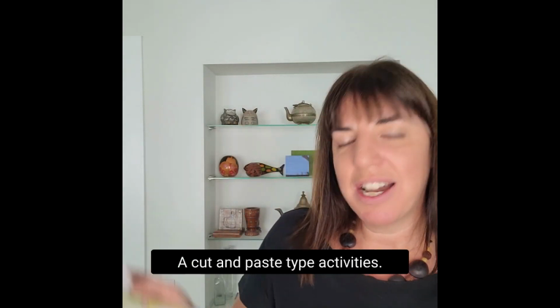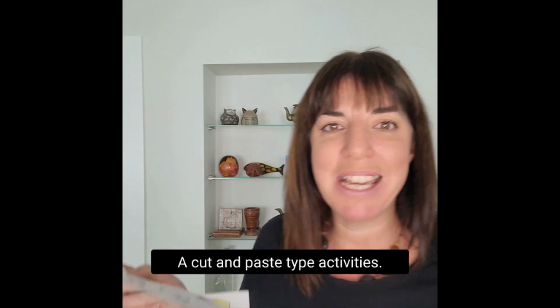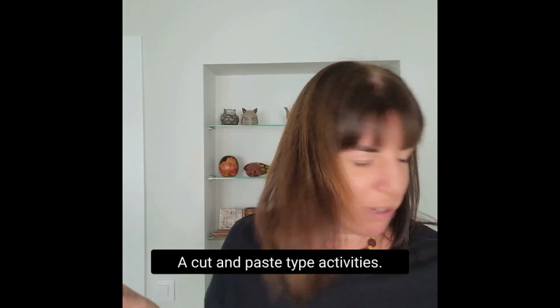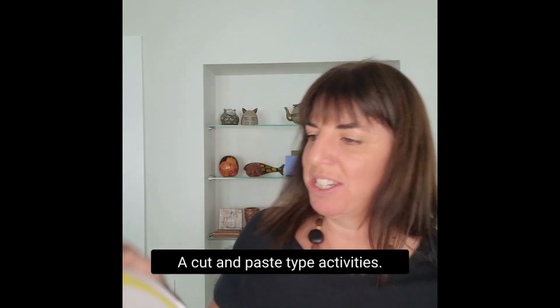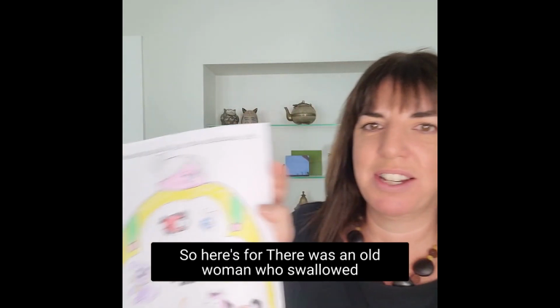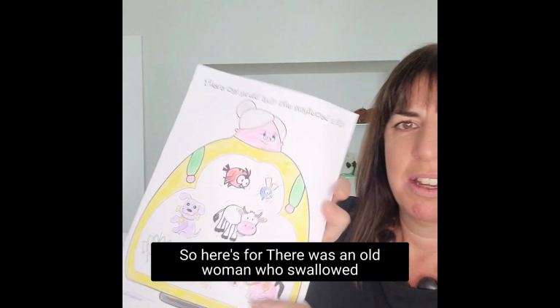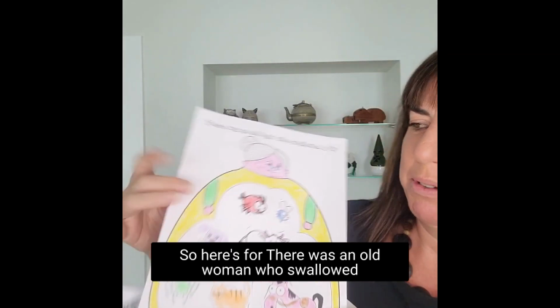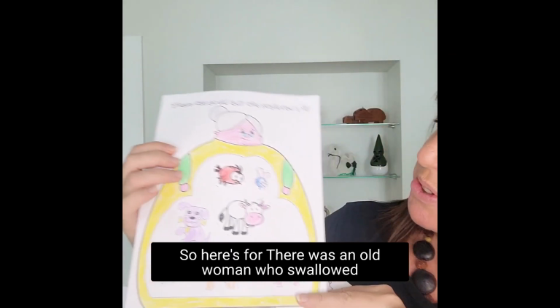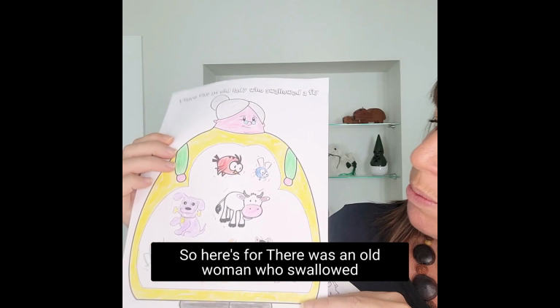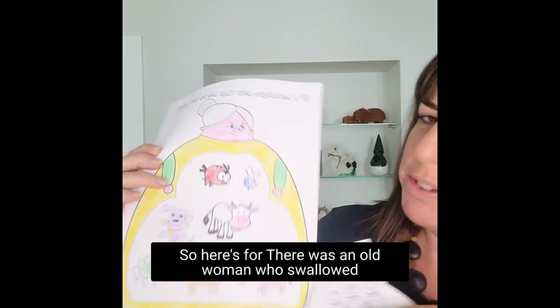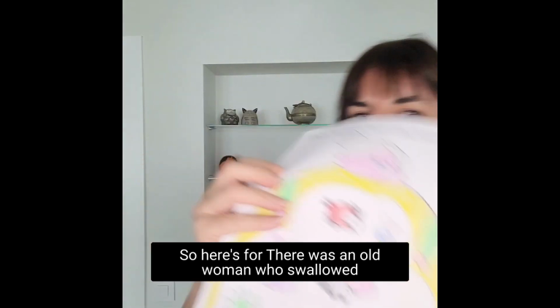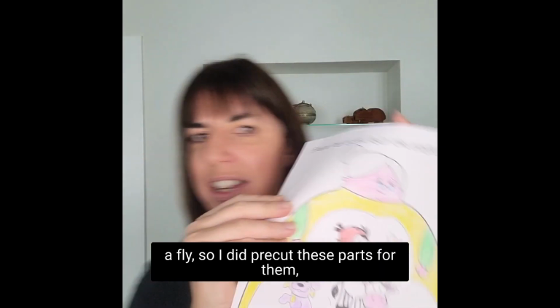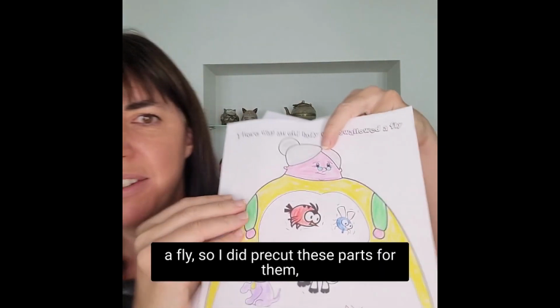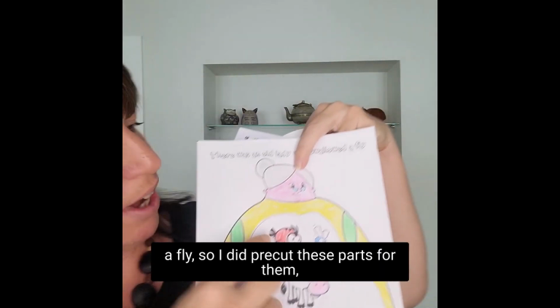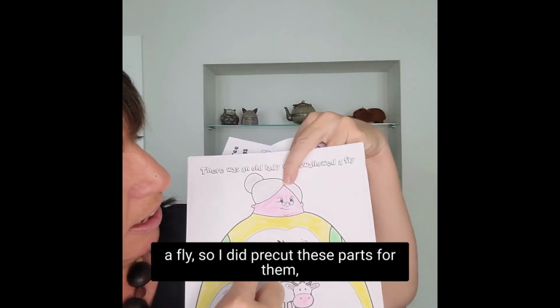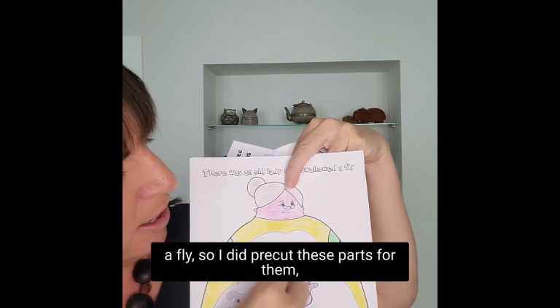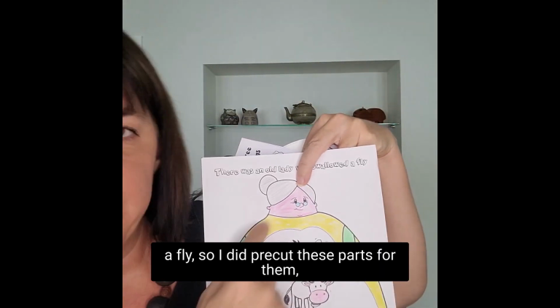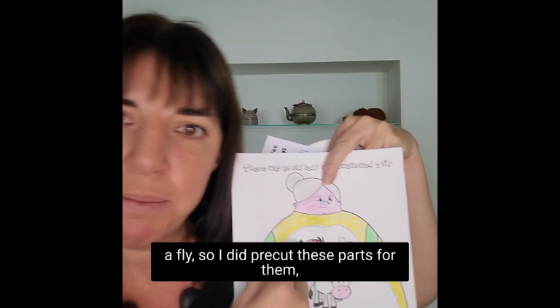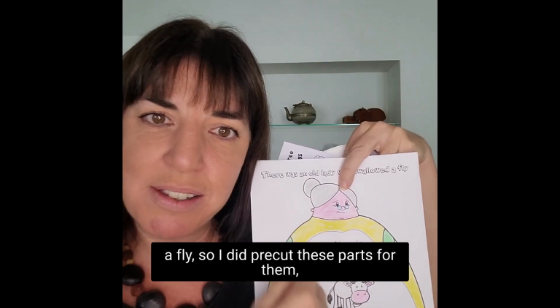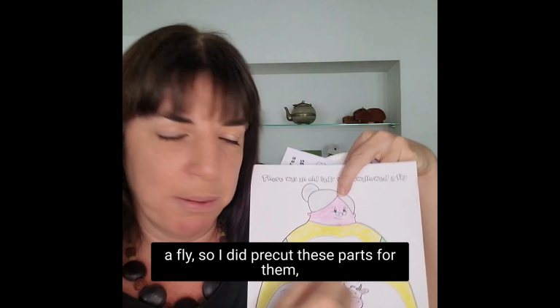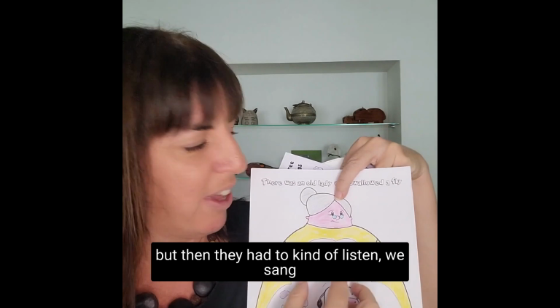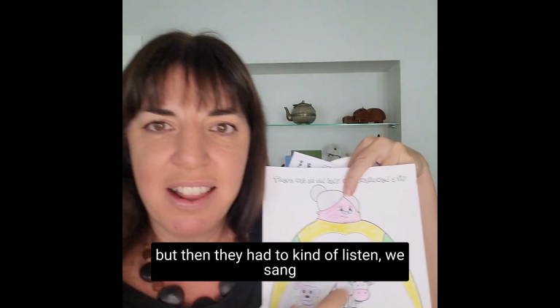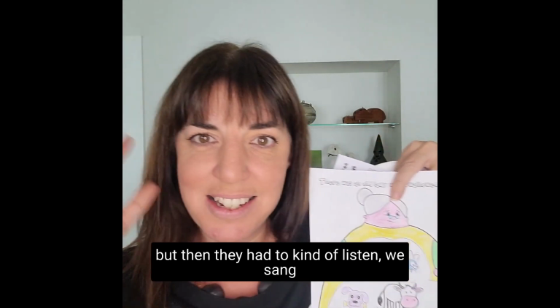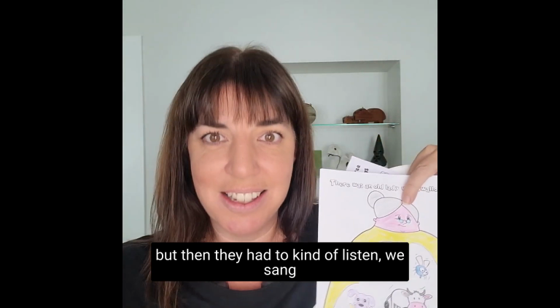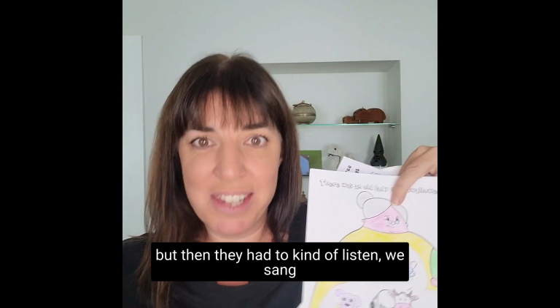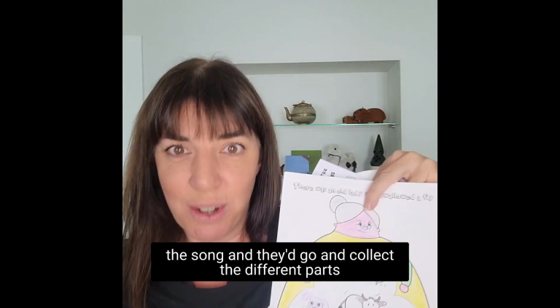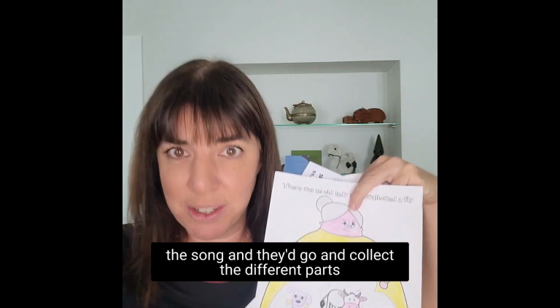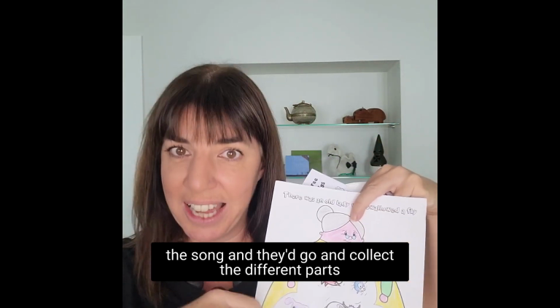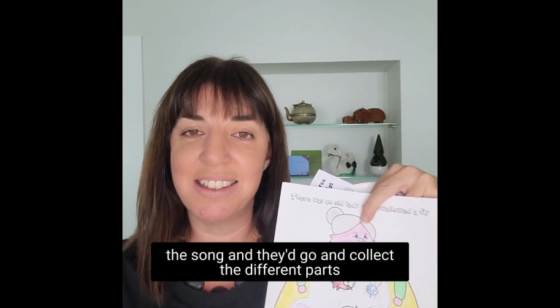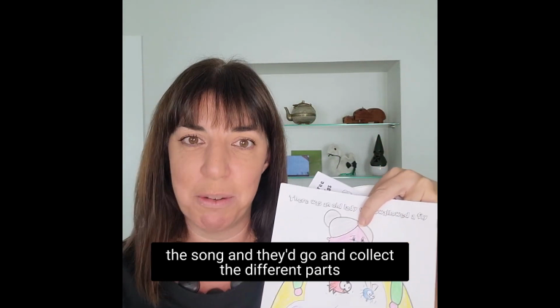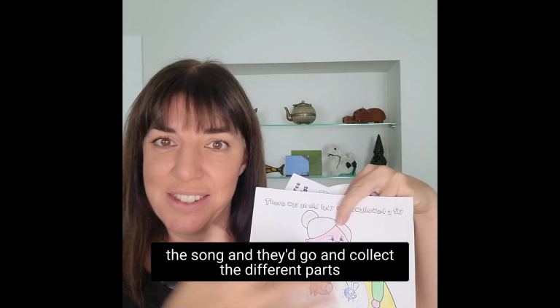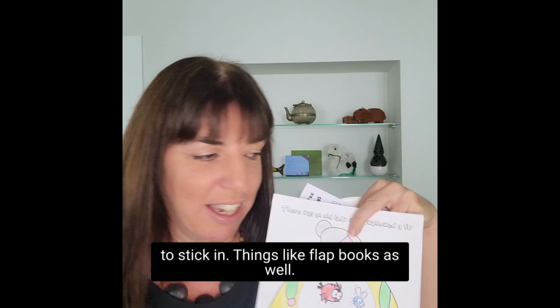A cut and paste type activity - here's one for 'There Was an Old Woman Who Swallowed a Fly.' I did pre-cut the parts for them, but then they had to listen. We sang the song, and they'd go and collect the different parts to stick in.